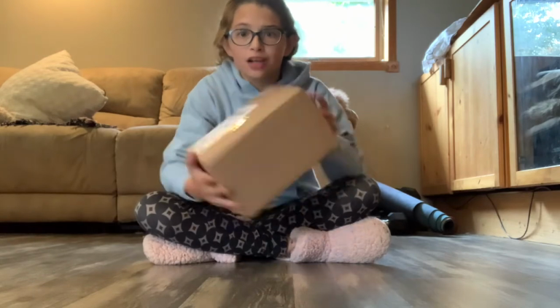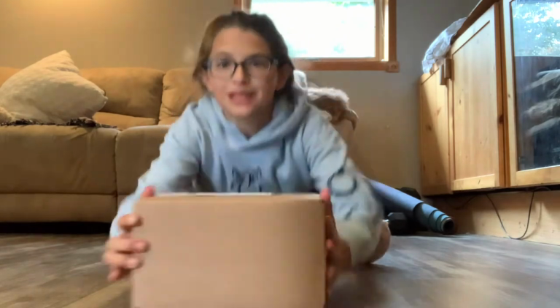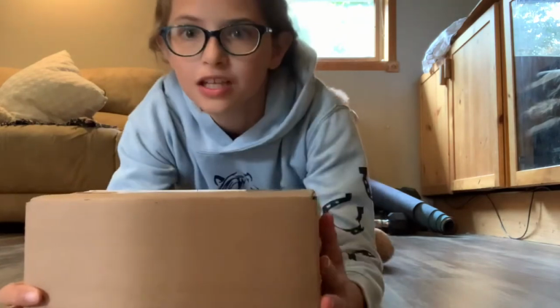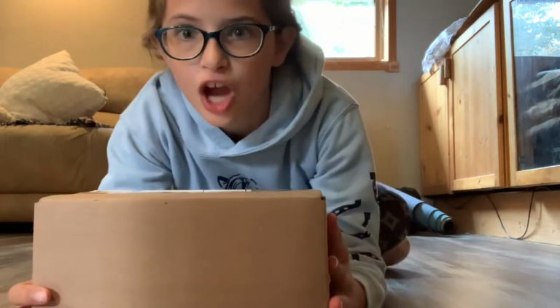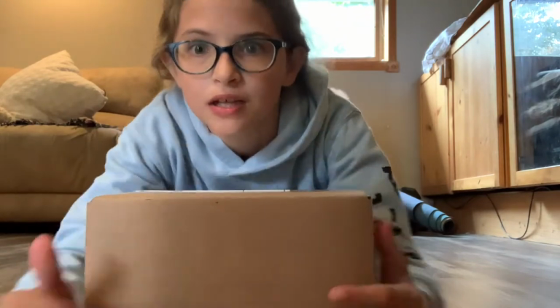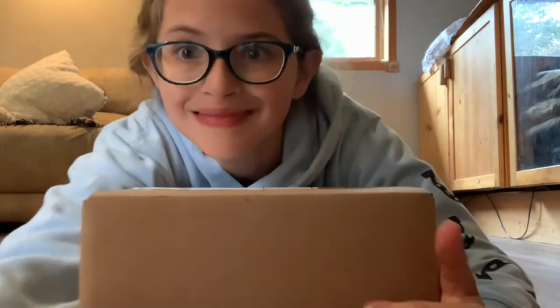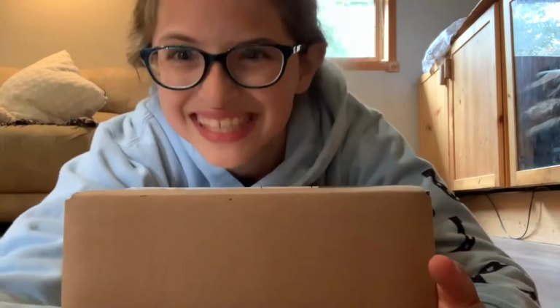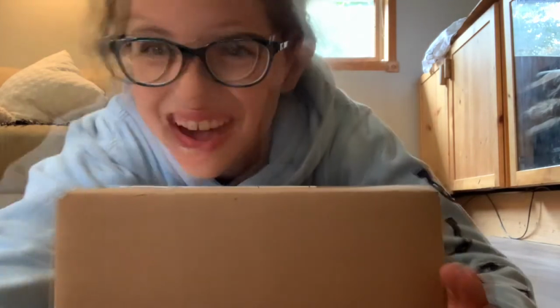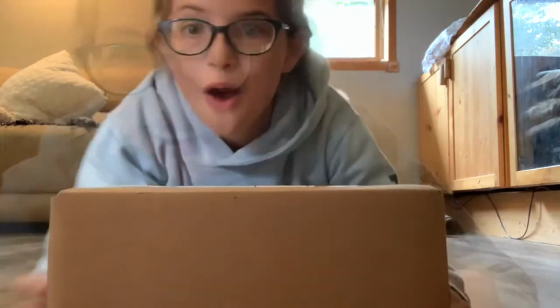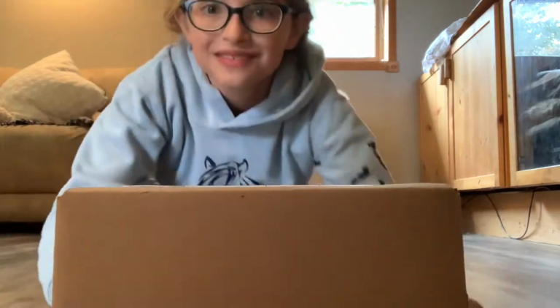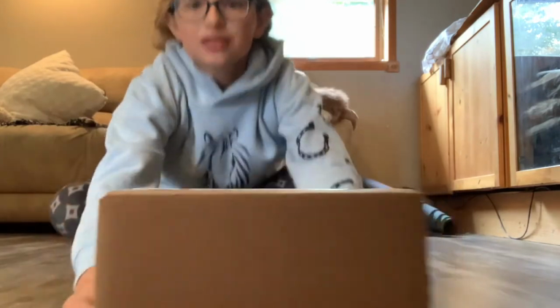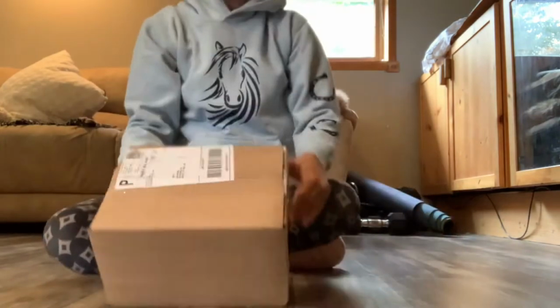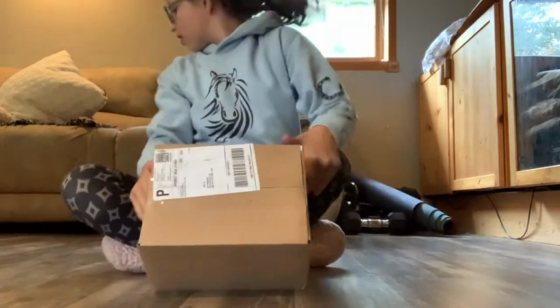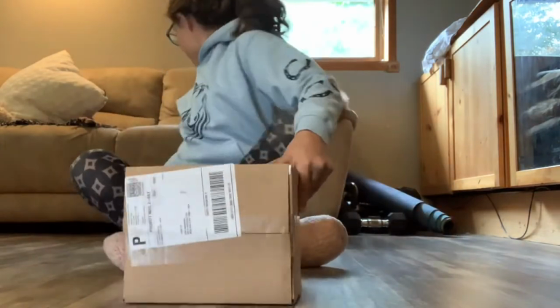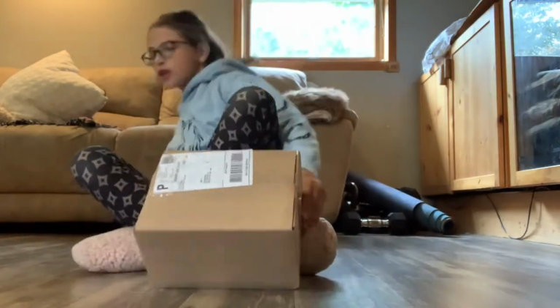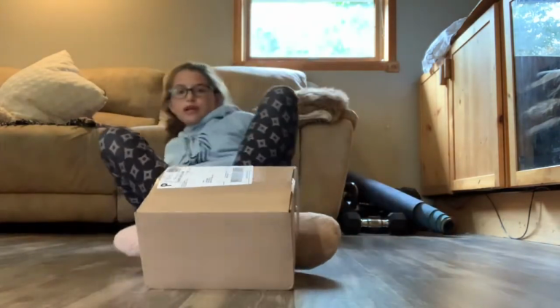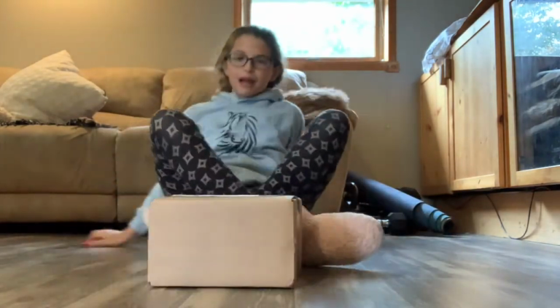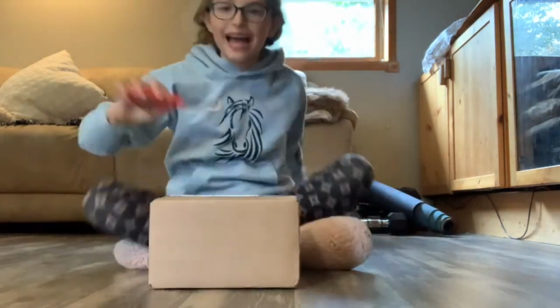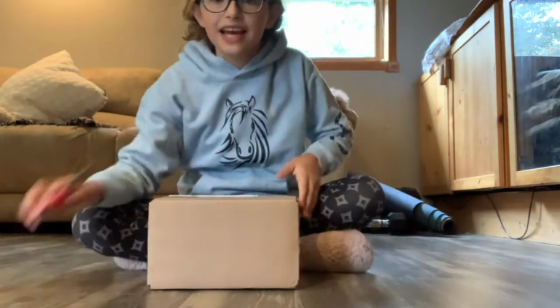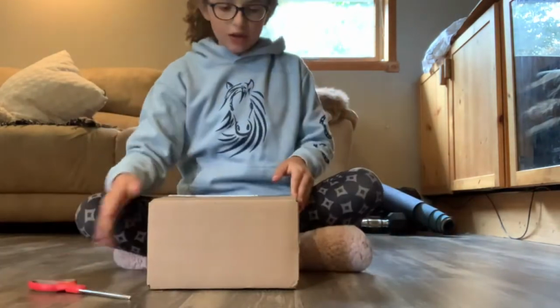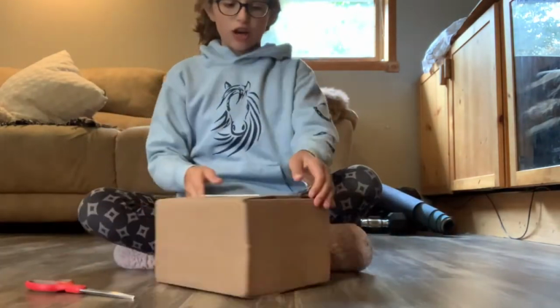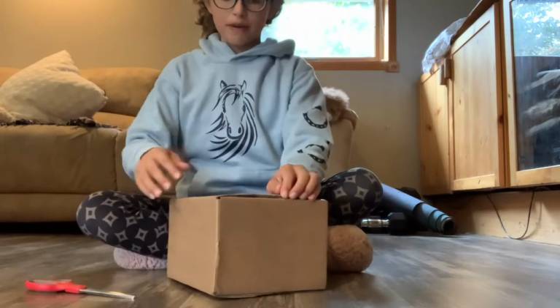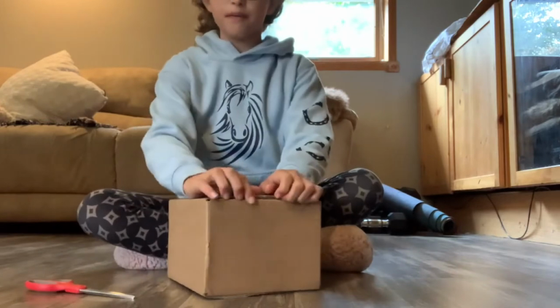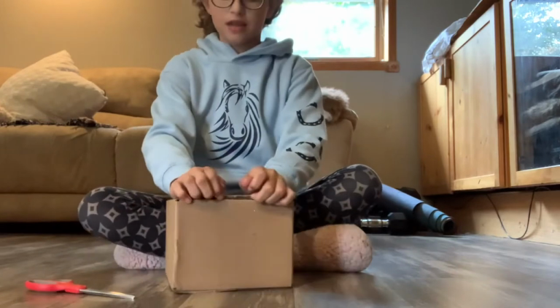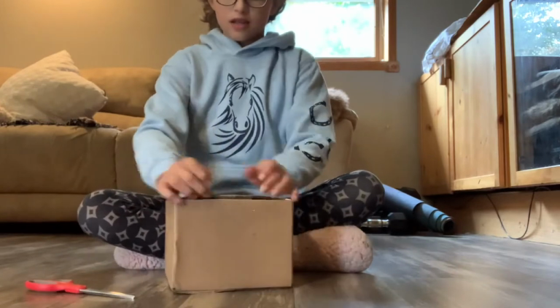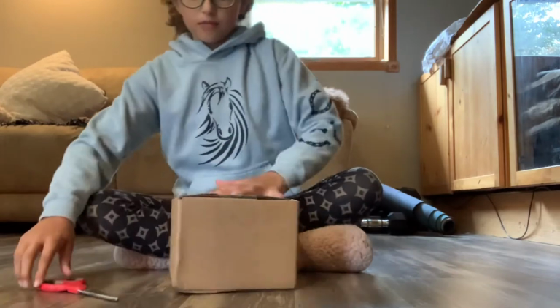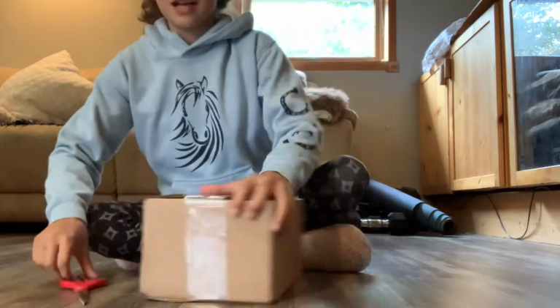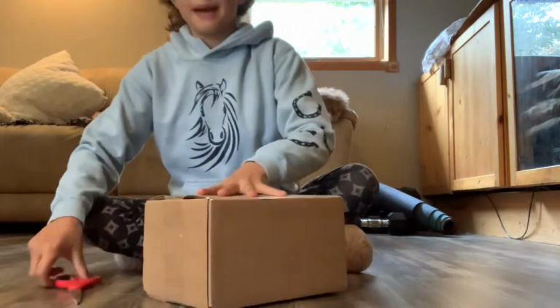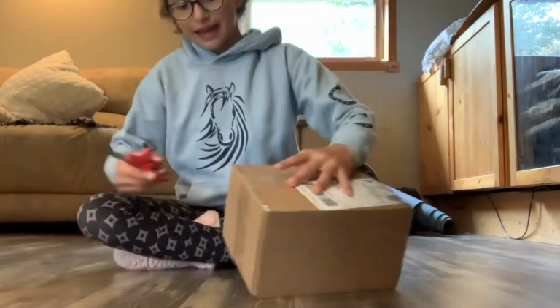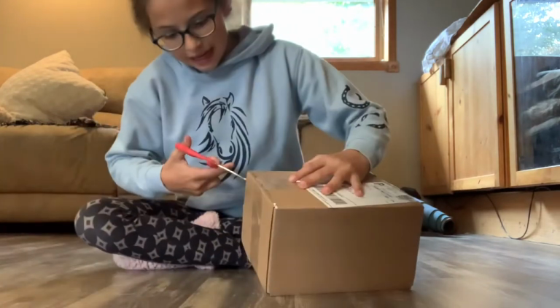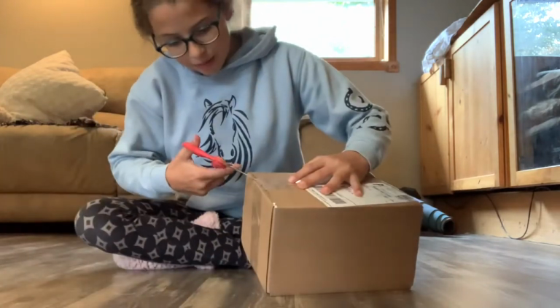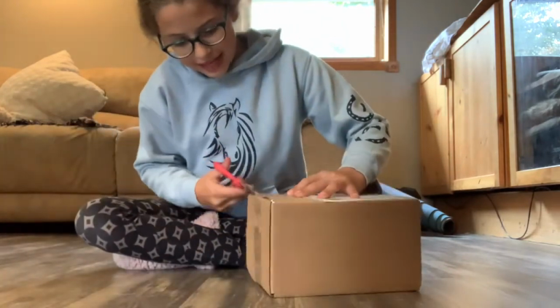Let's get started! Time to unbox — I want a scissor so I don't do what I did in my last video and just try to rip it open. So I'm gonna start by cutting it up on the sides.